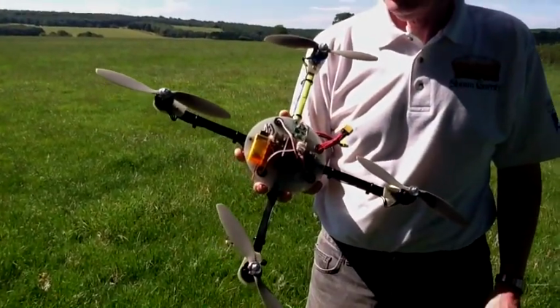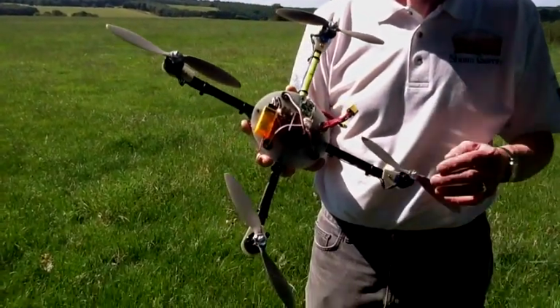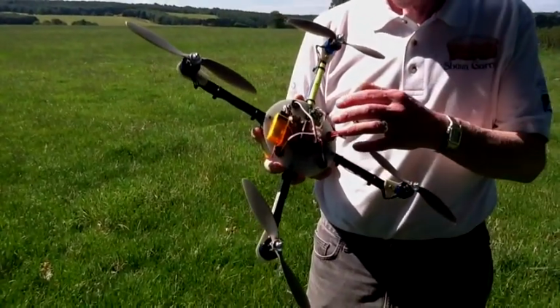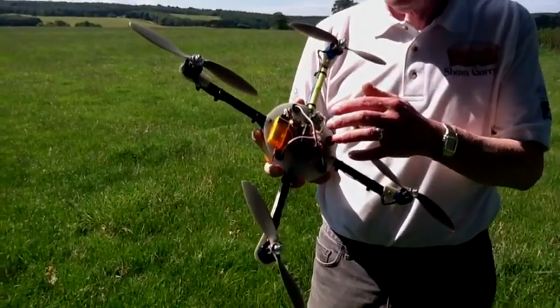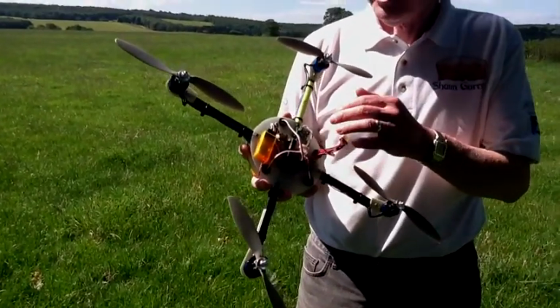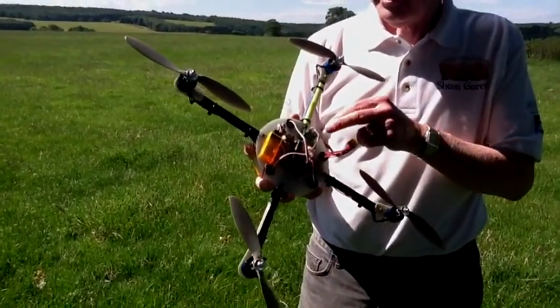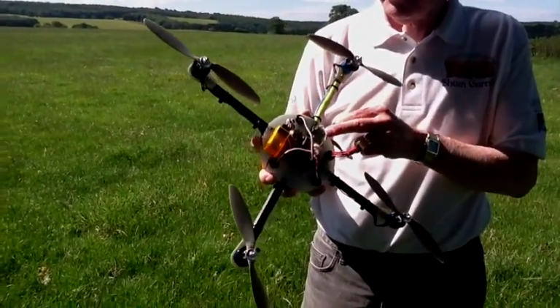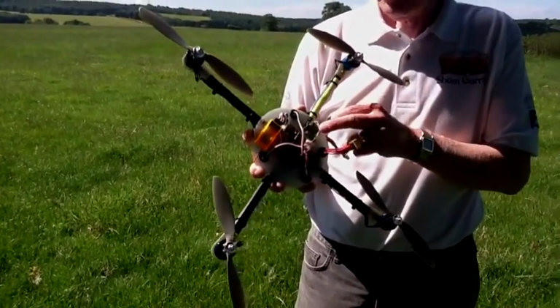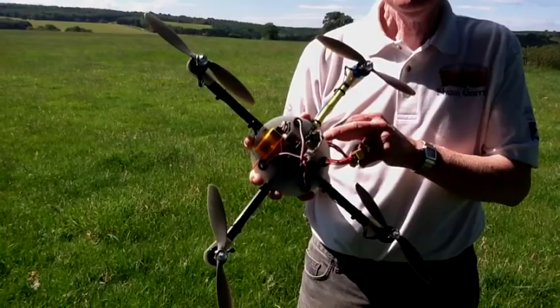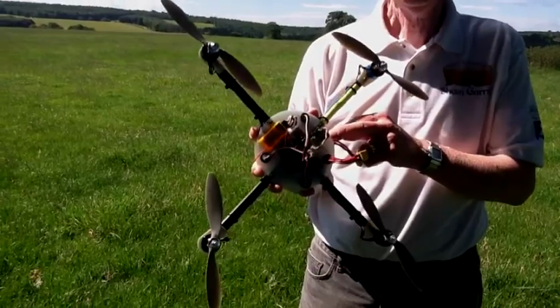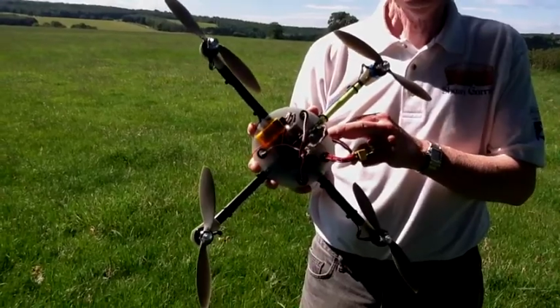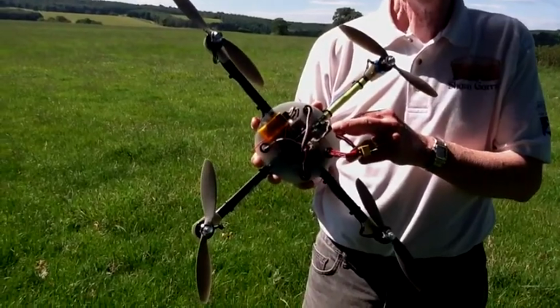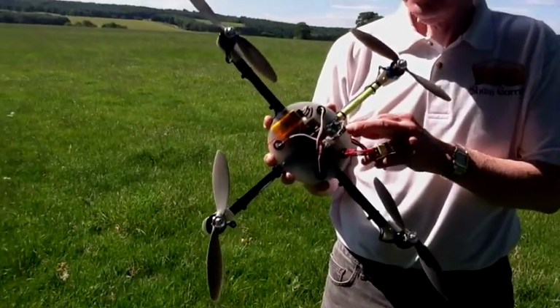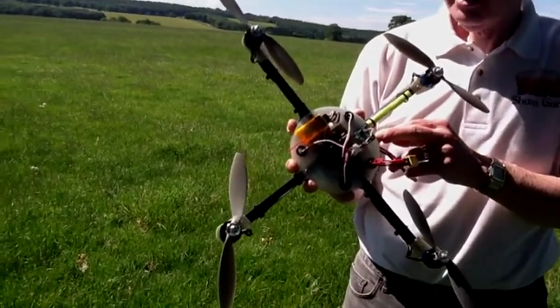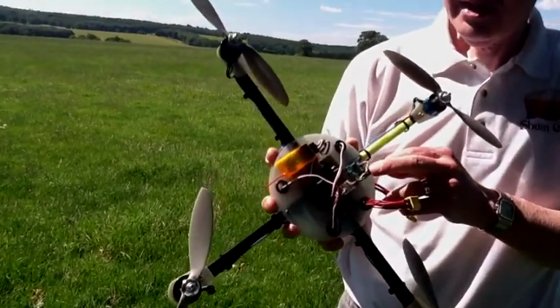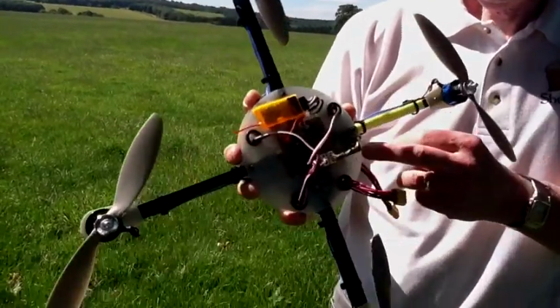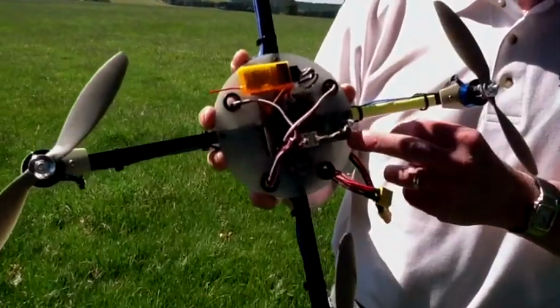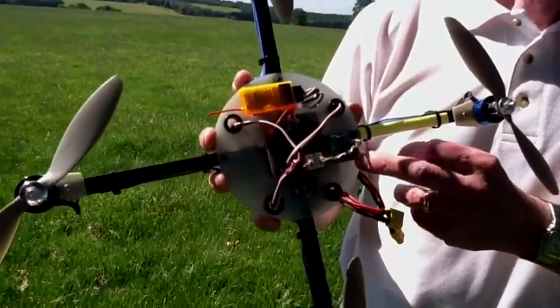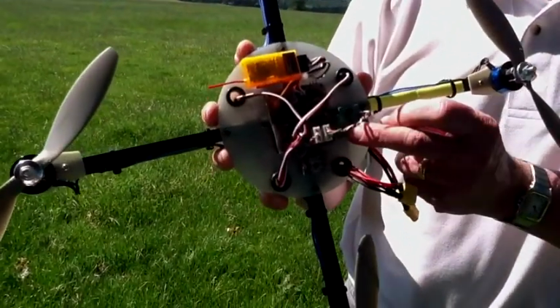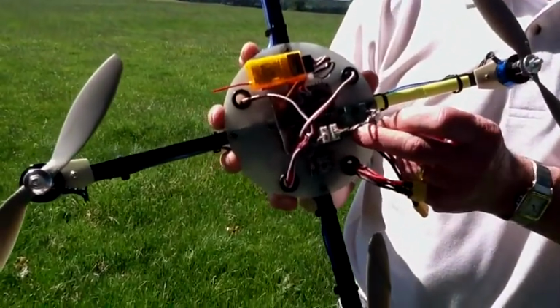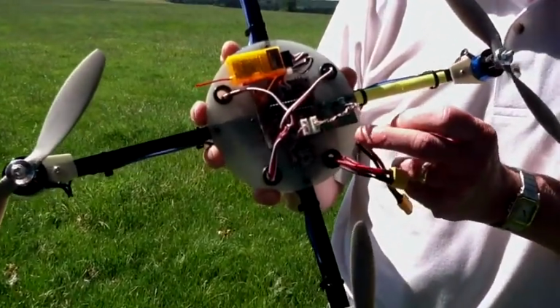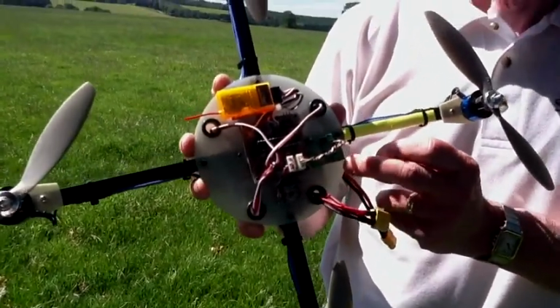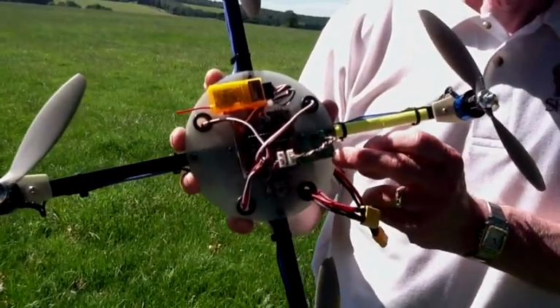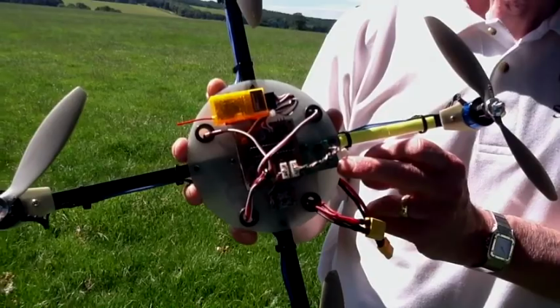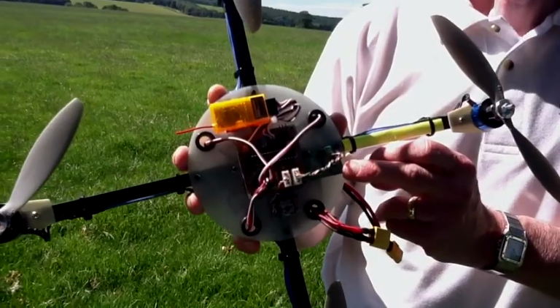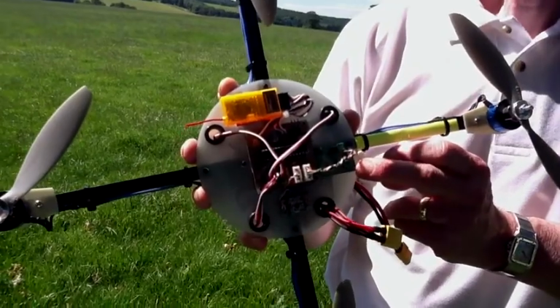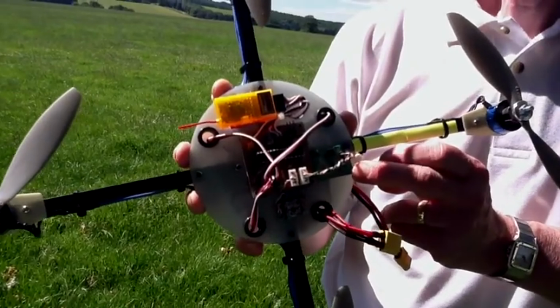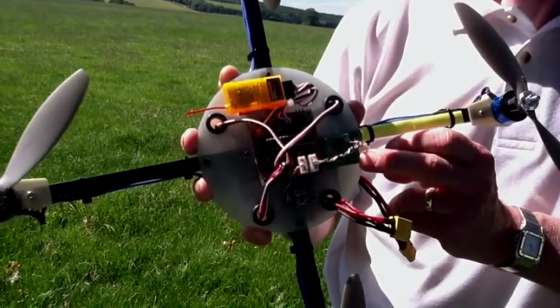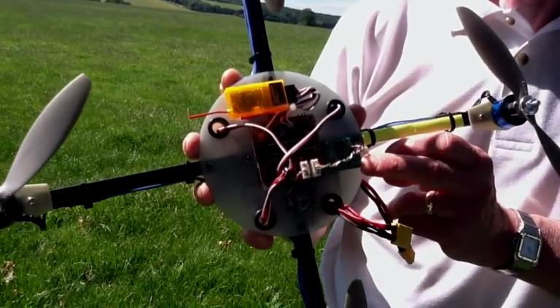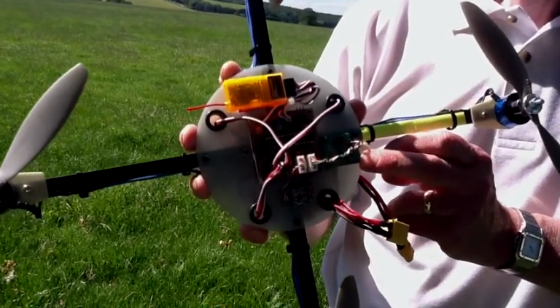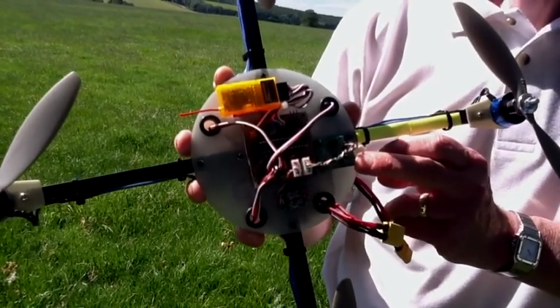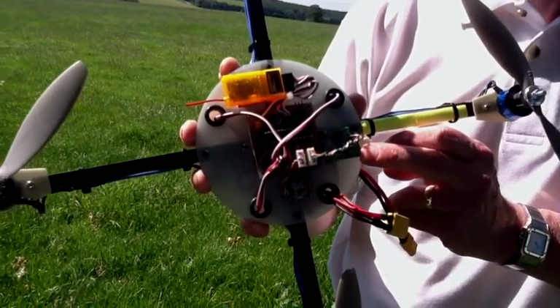The reason it's called that is because it uses a component out of a Wii MotionPlus — that's this. It's a triple gyro. The children weren't happy when I cut theirs apart, but I did pay for it.